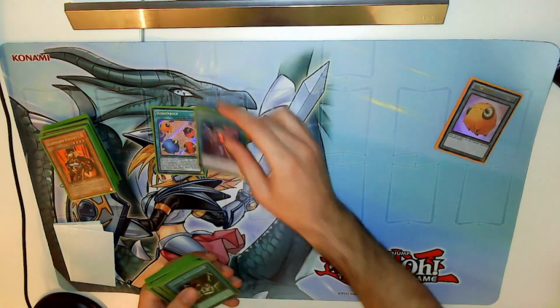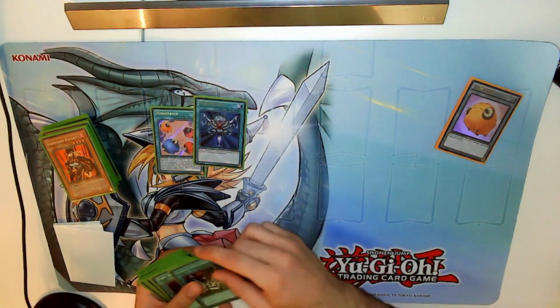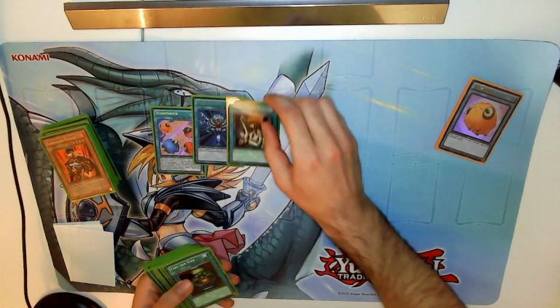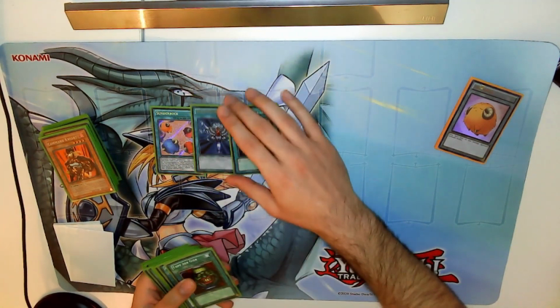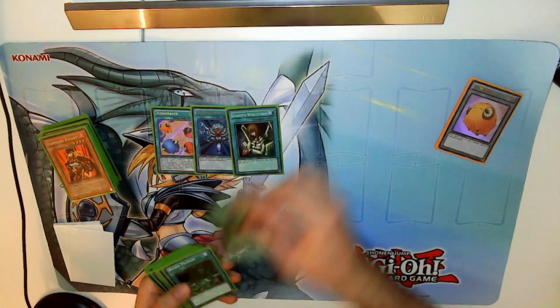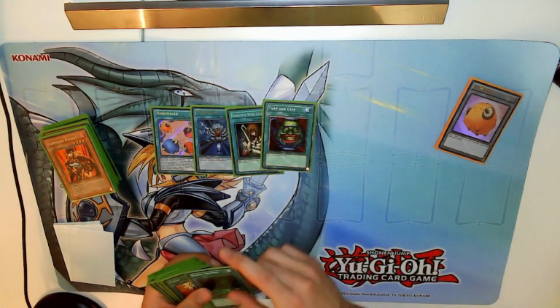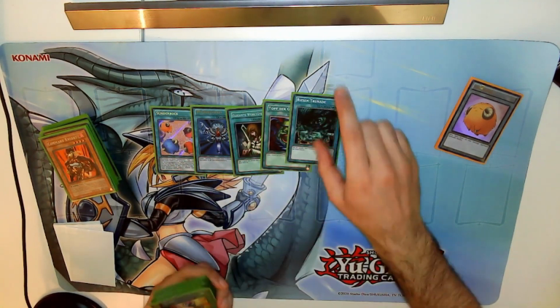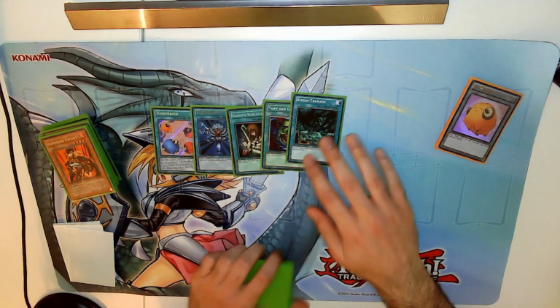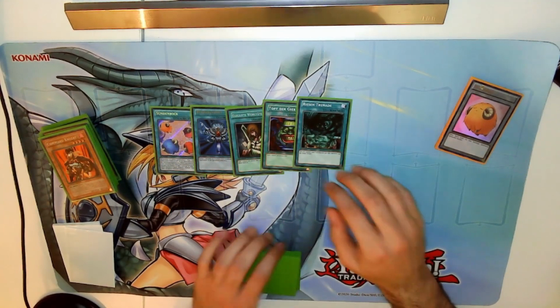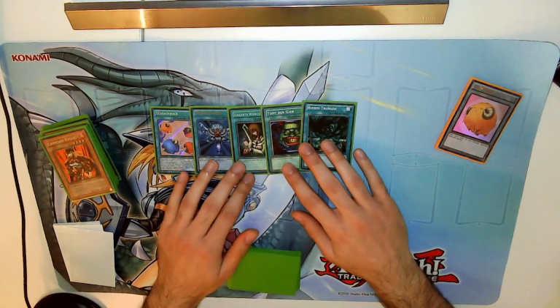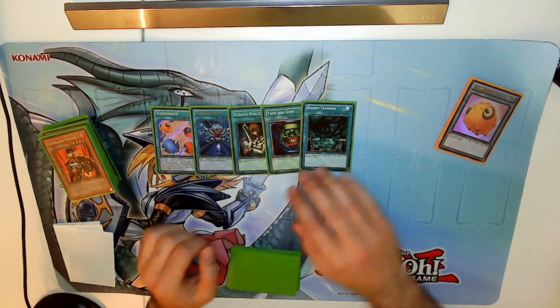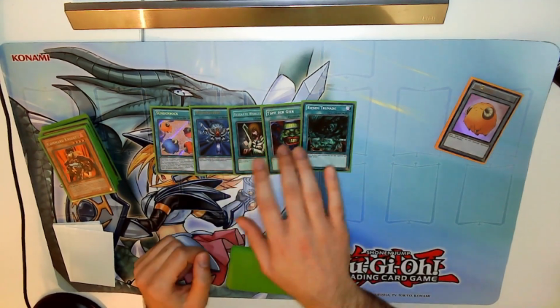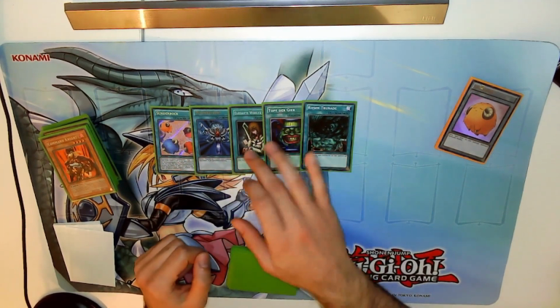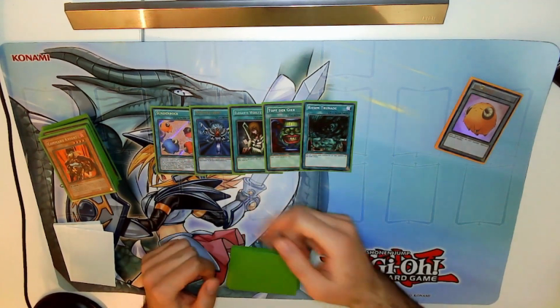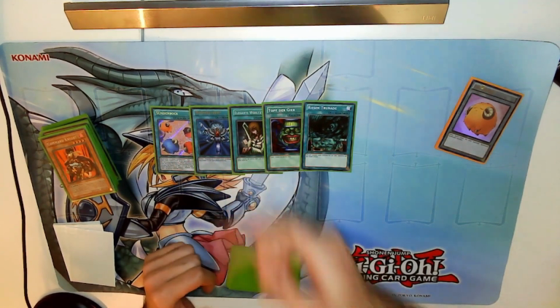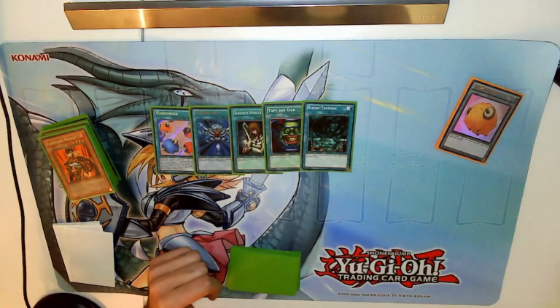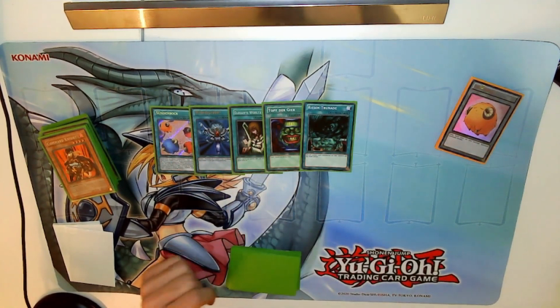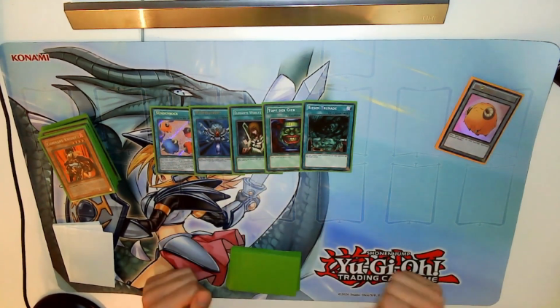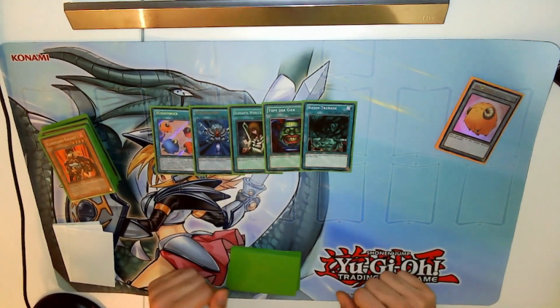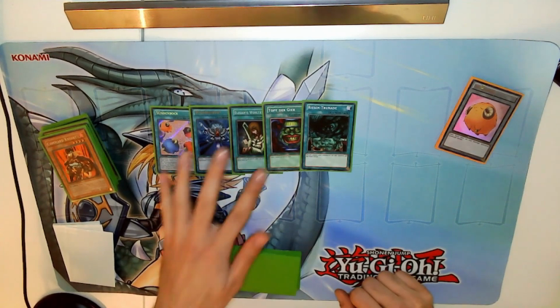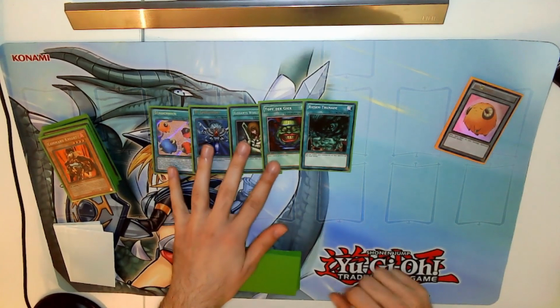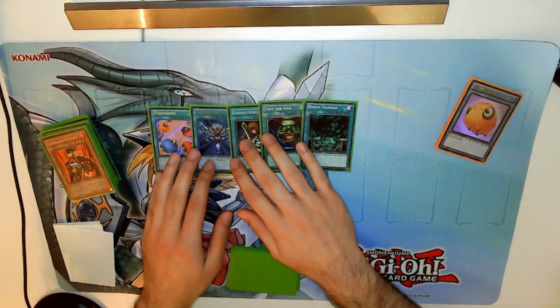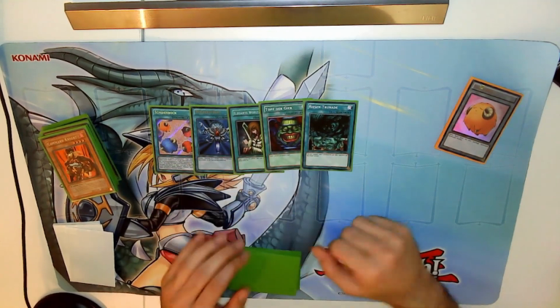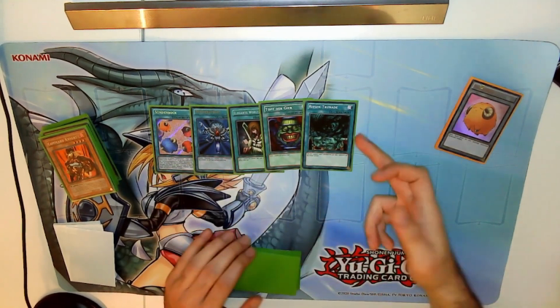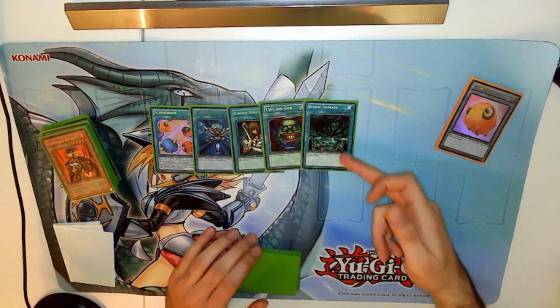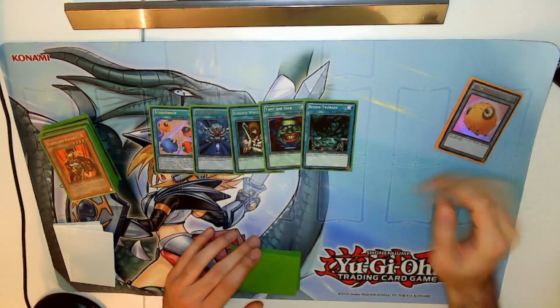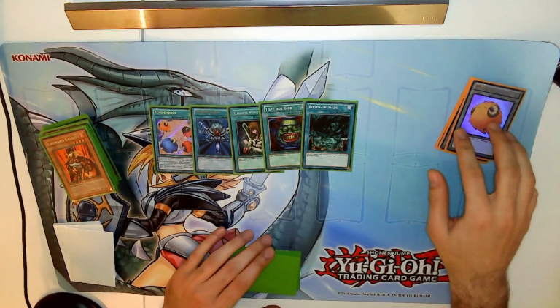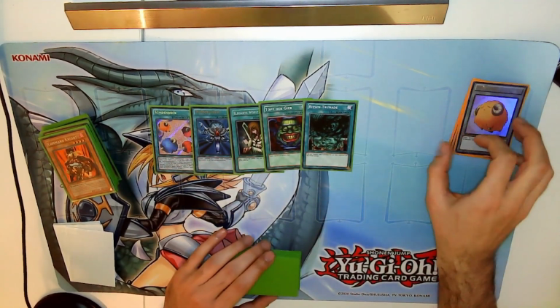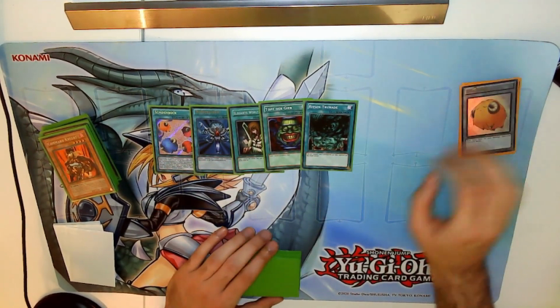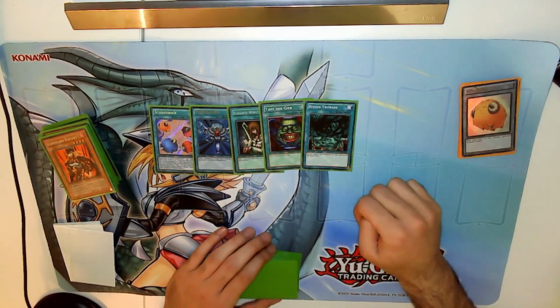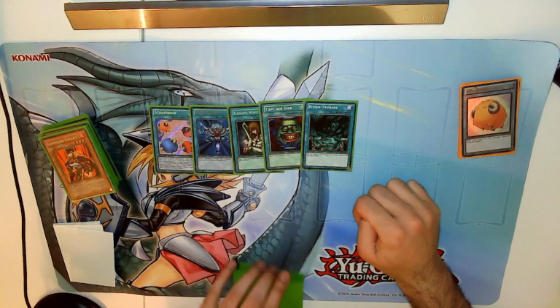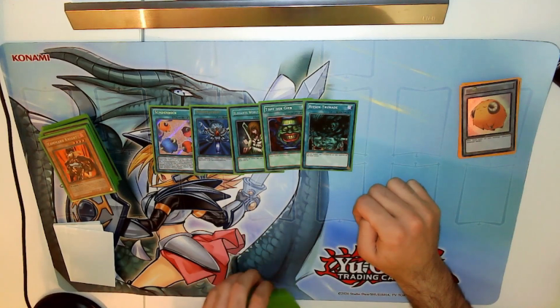Scapegoat and DM staples — everyone has those. For Joey it's just Pot of Greed, Graceful Charity, Monster Reborn — and that's actually it for the generic ones — and then he has a Giant Grenade instead of like Heavy Storm or MST.